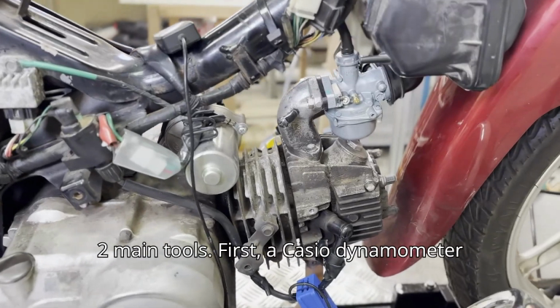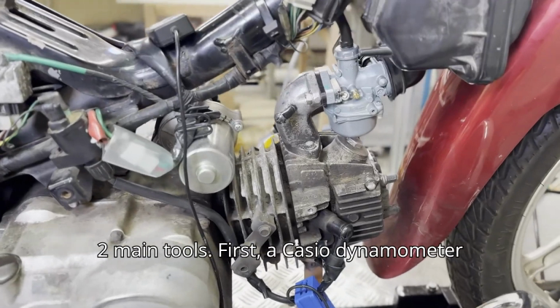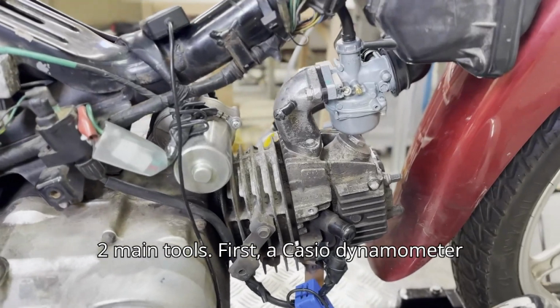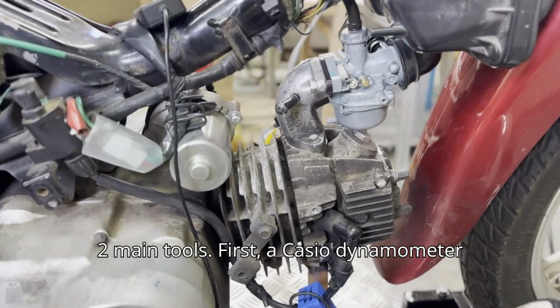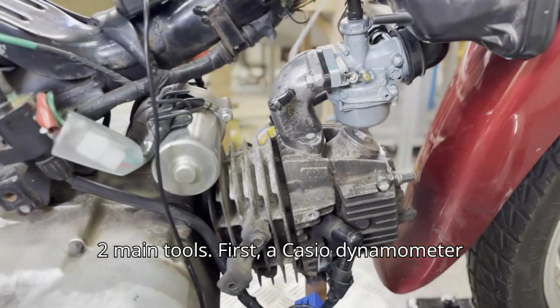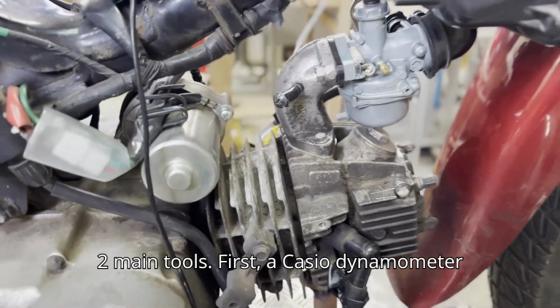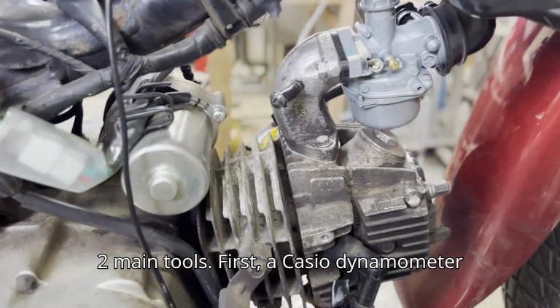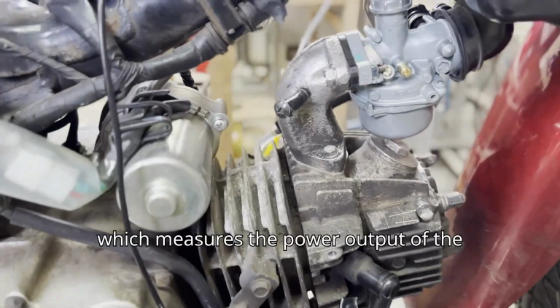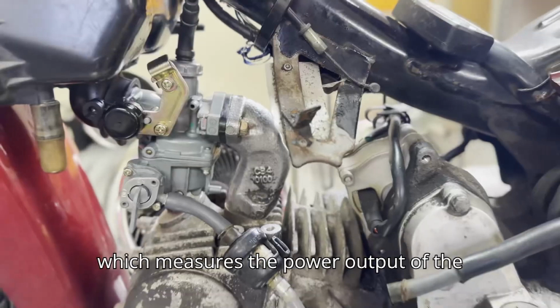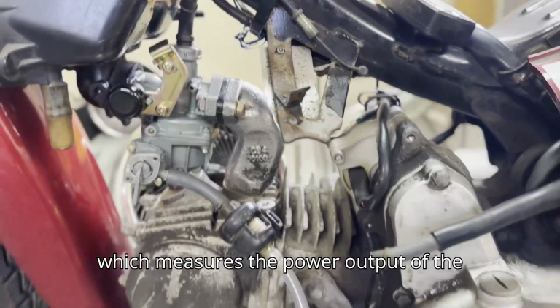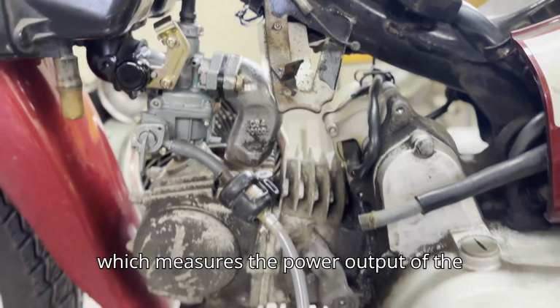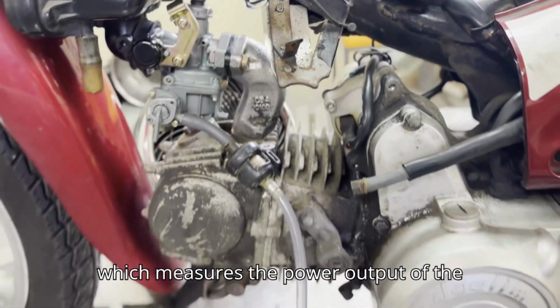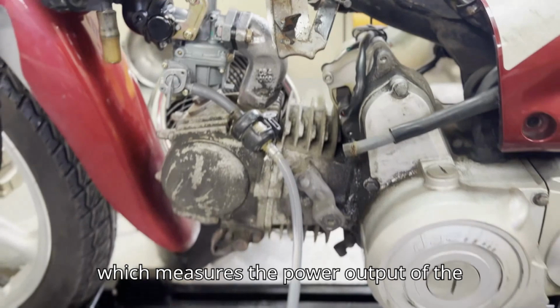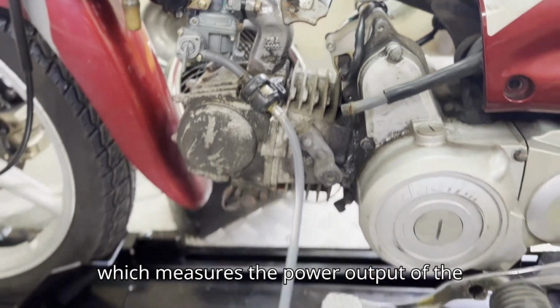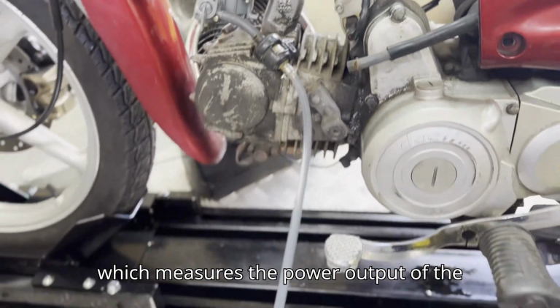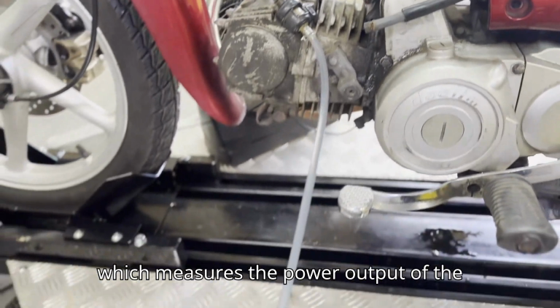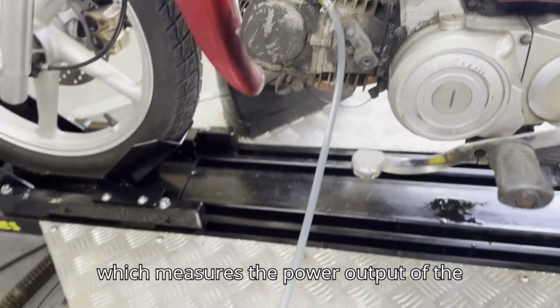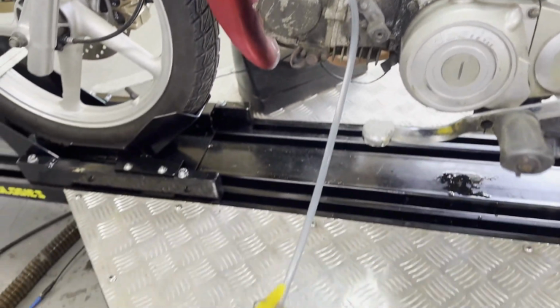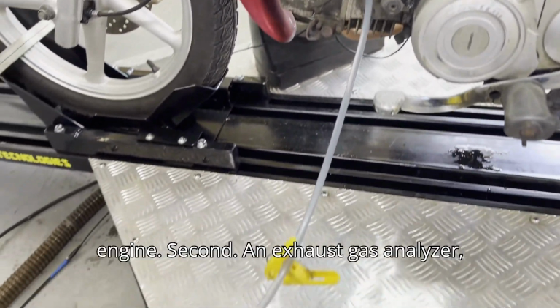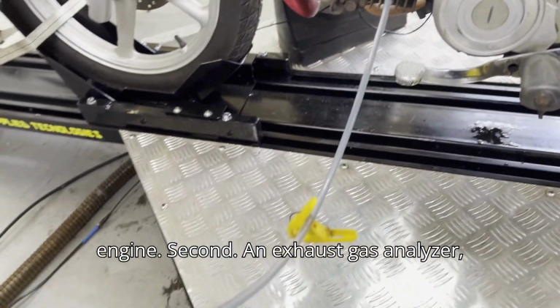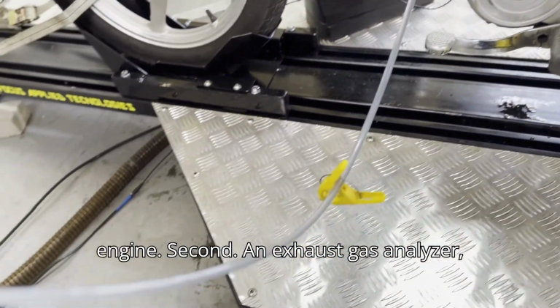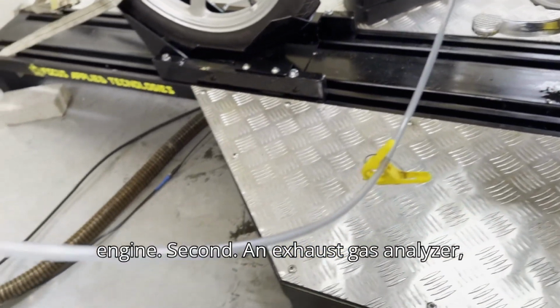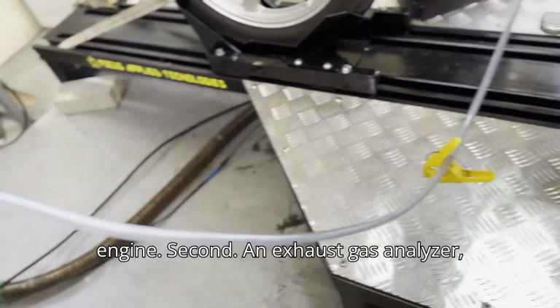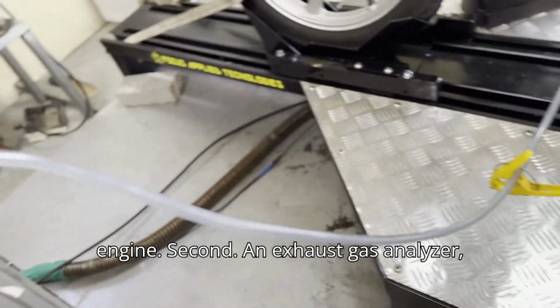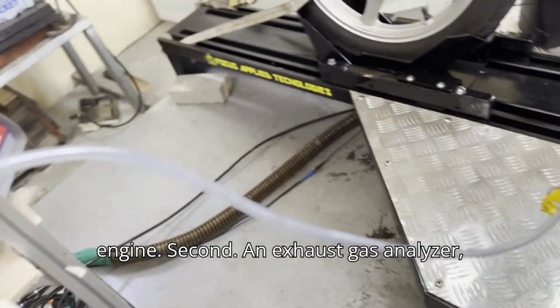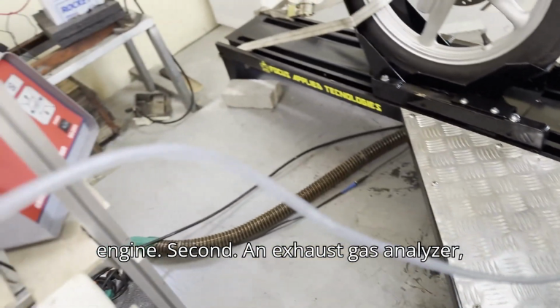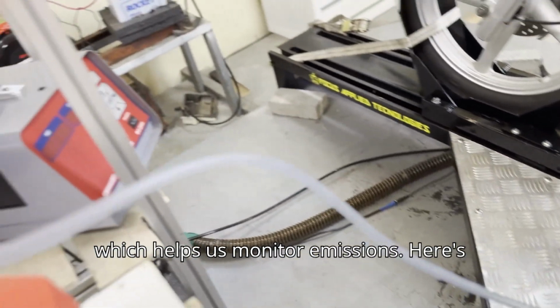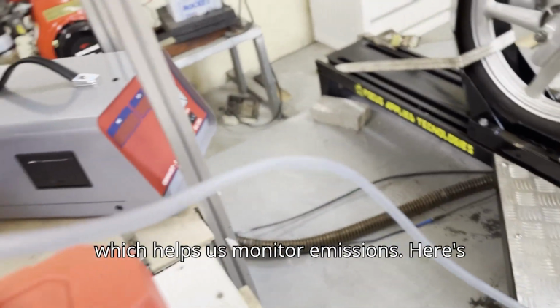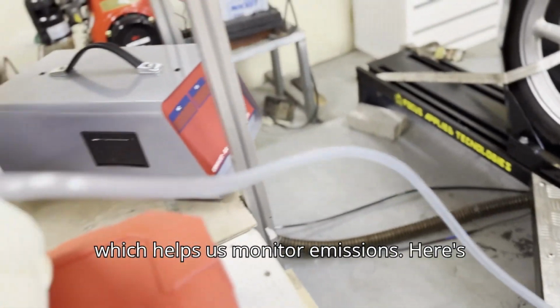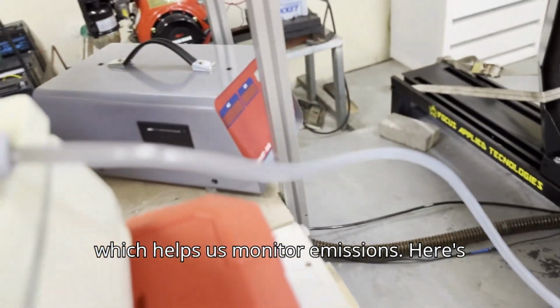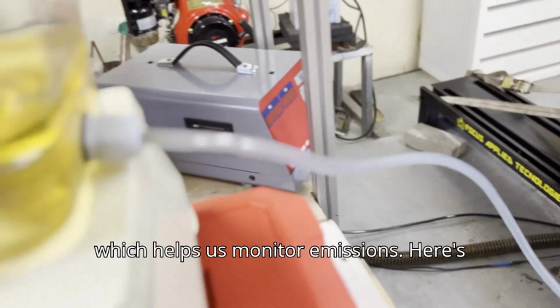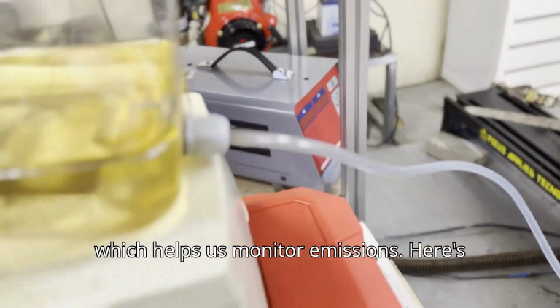First, a Casio dynamometer, which measures the power output of the engine. Second, an exhaust gas analyzer, which helps us monitor emissions.